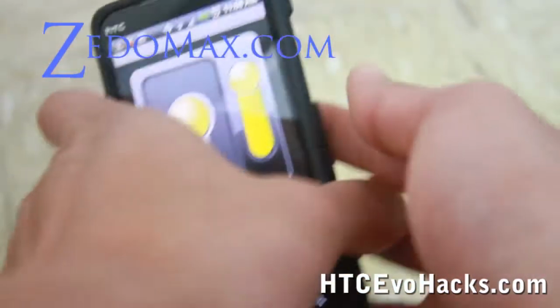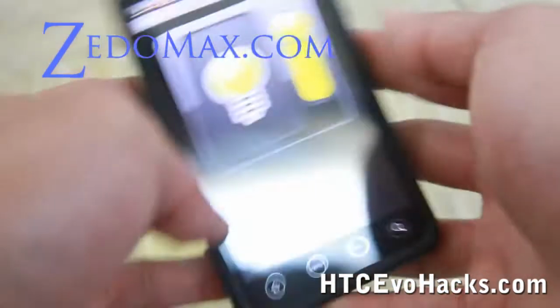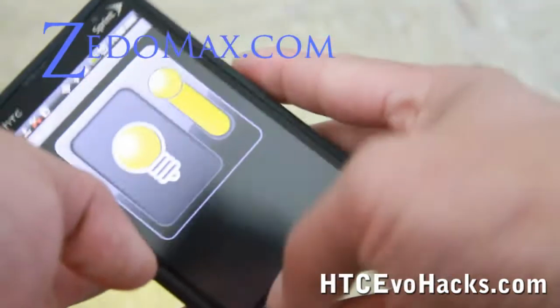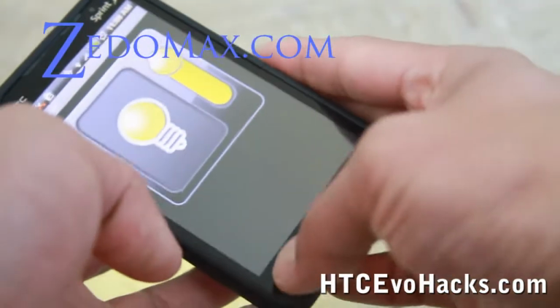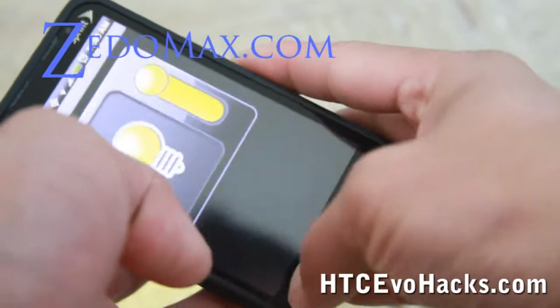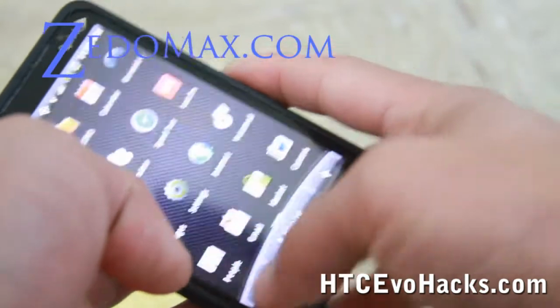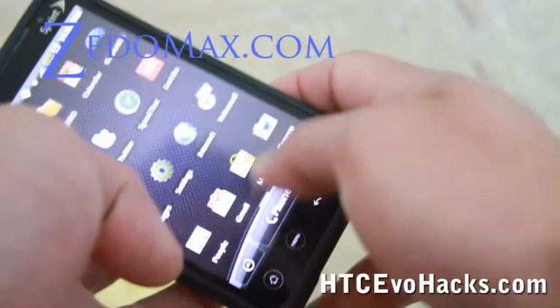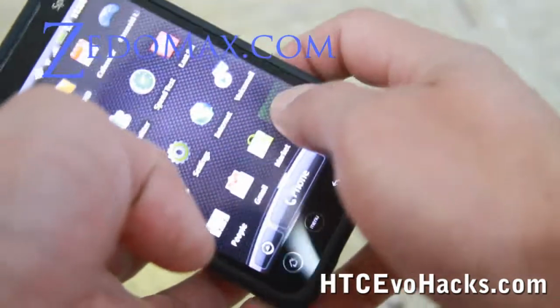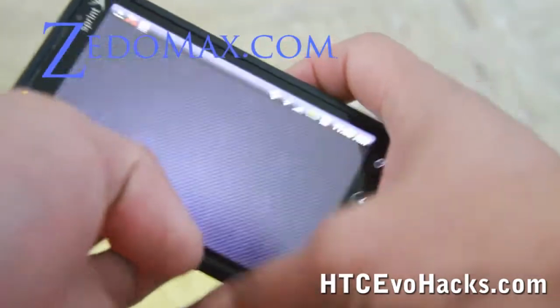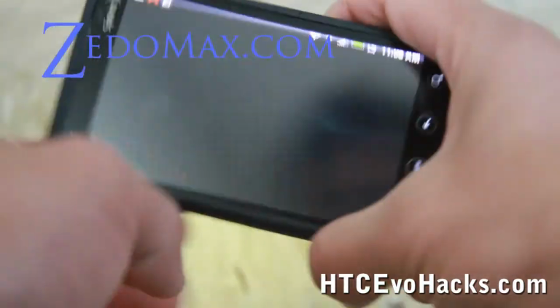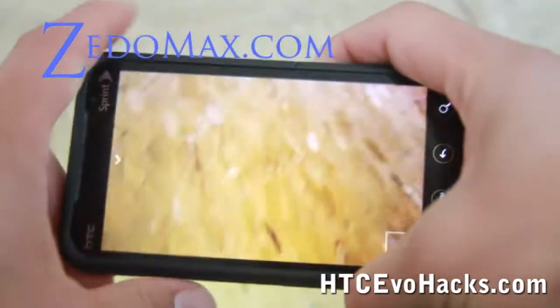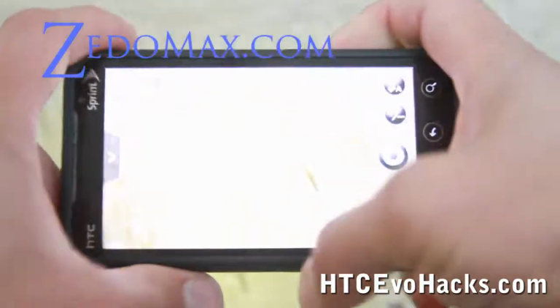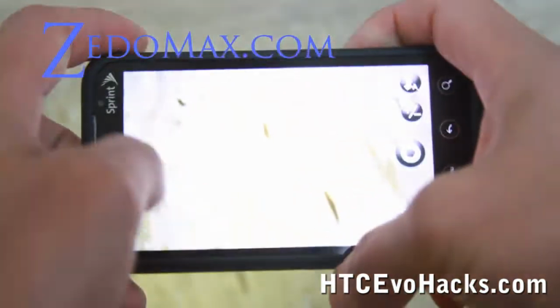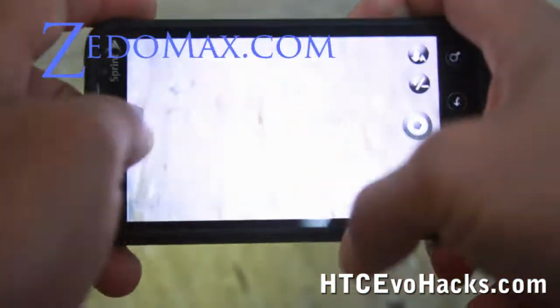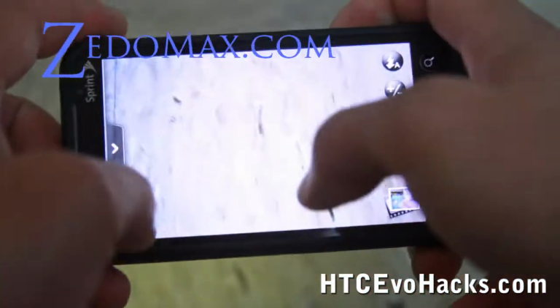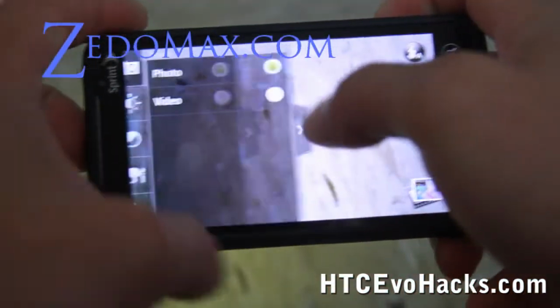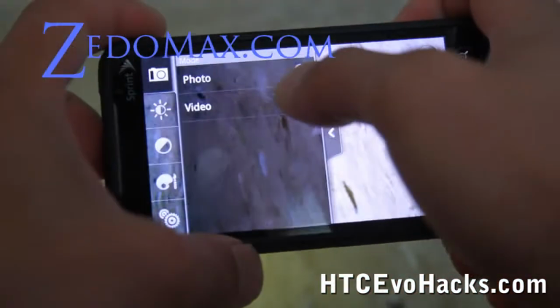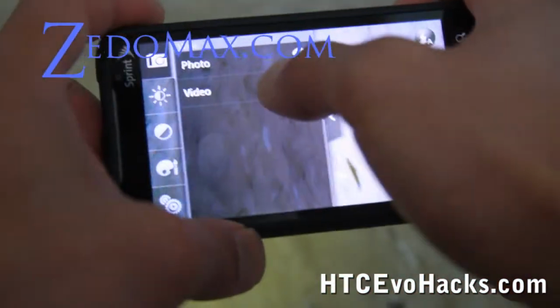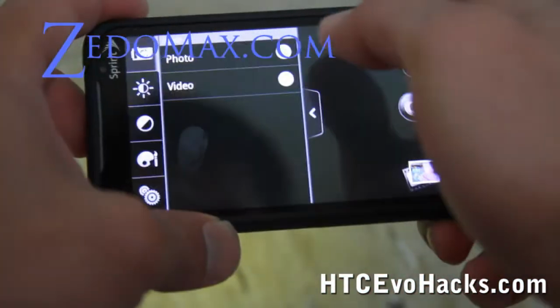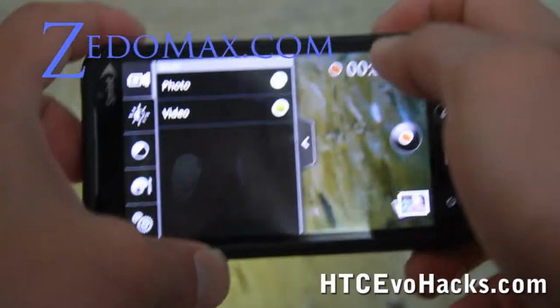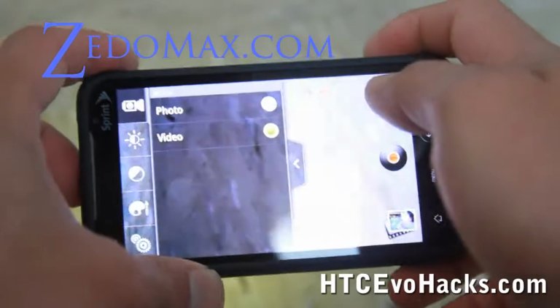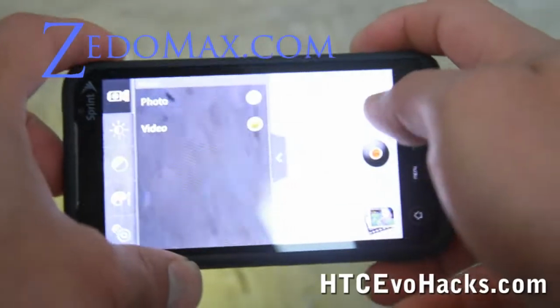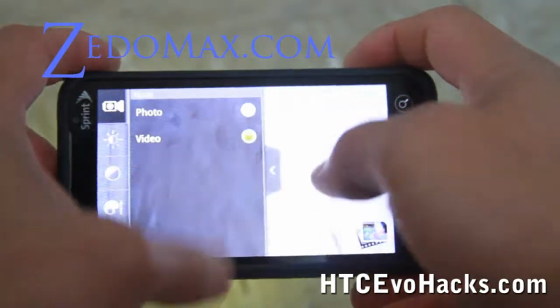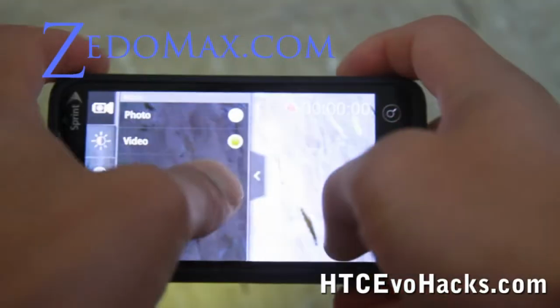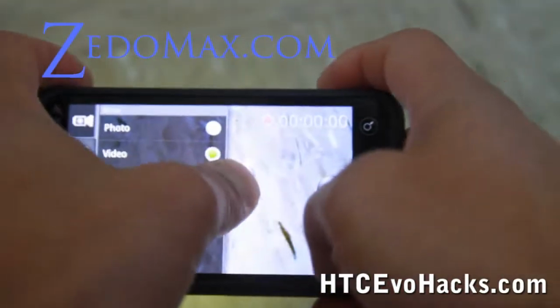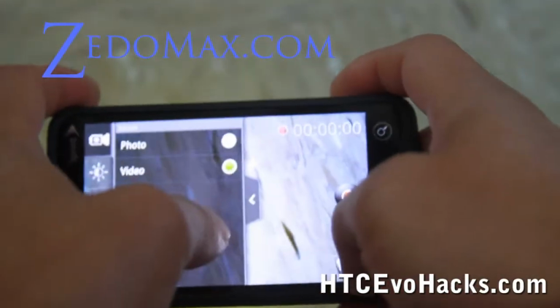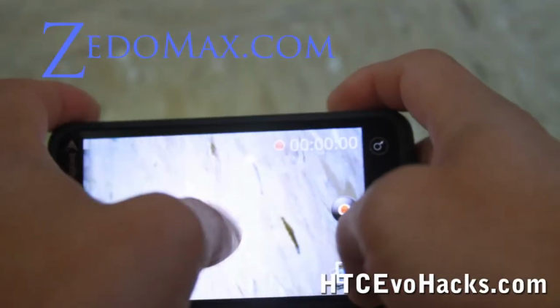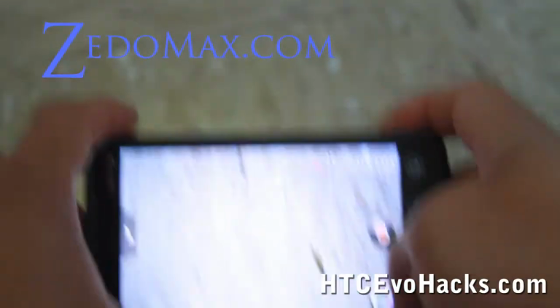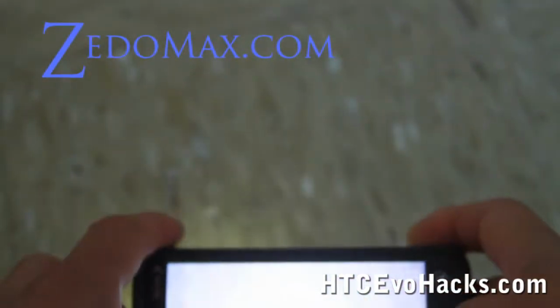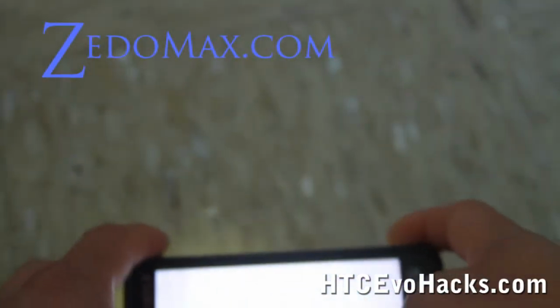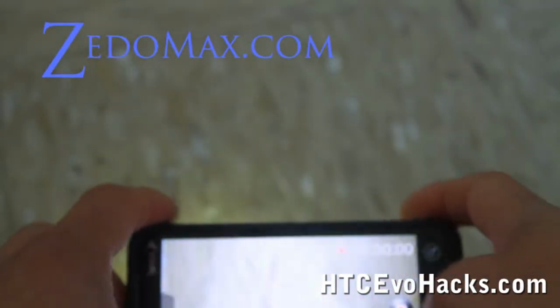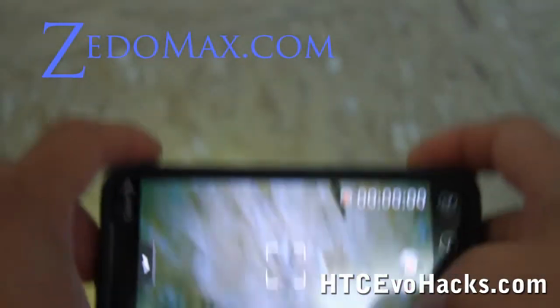While it's on, just go home and then open up your camera. Set it to video, and now you can record in the dark — how cool is that?